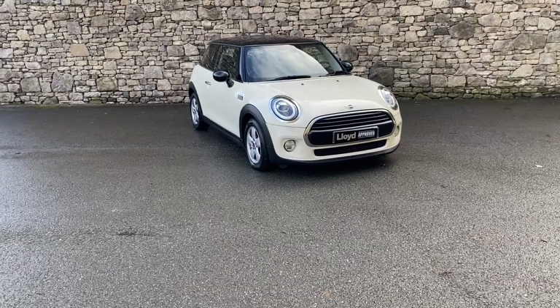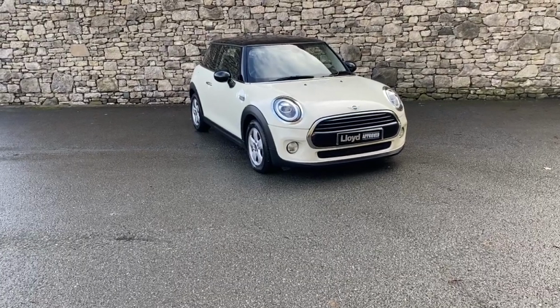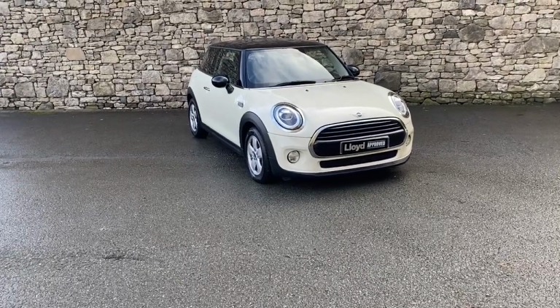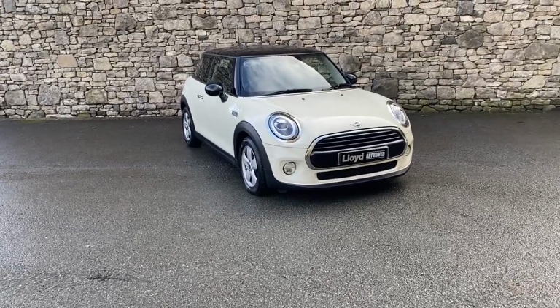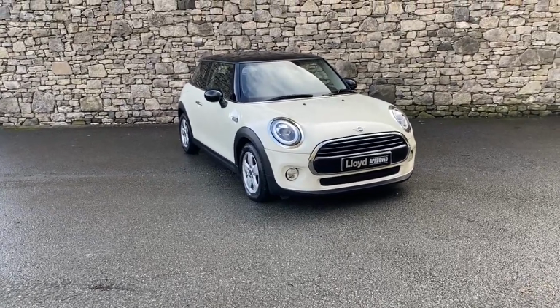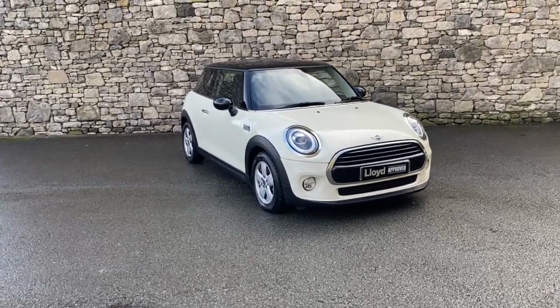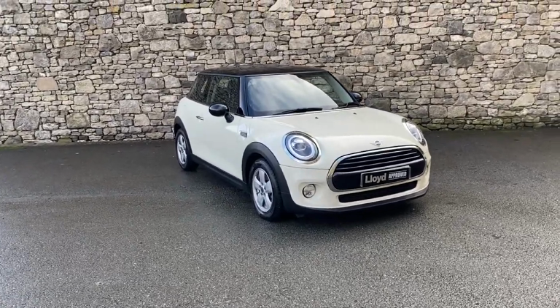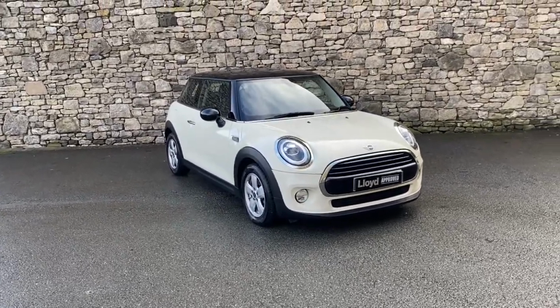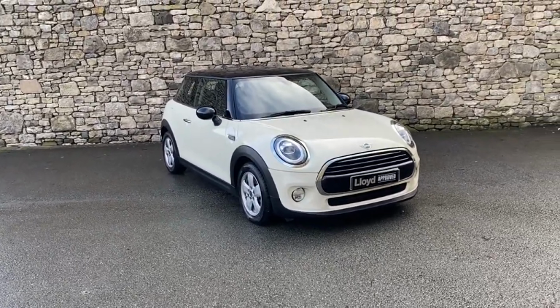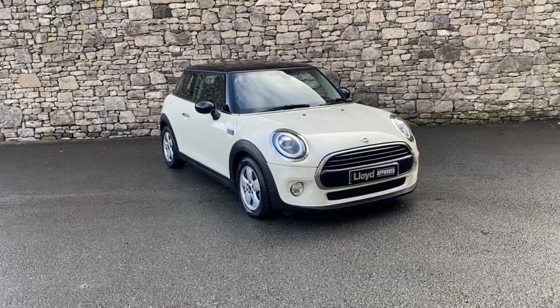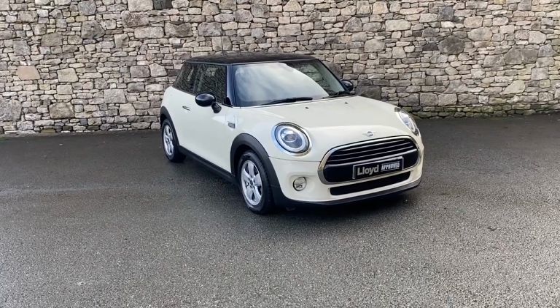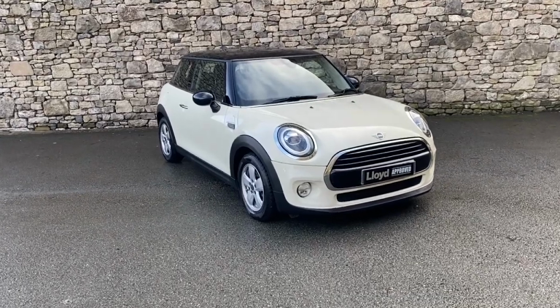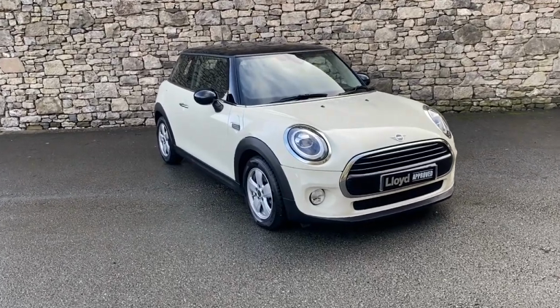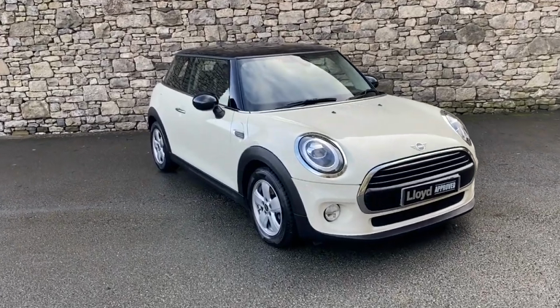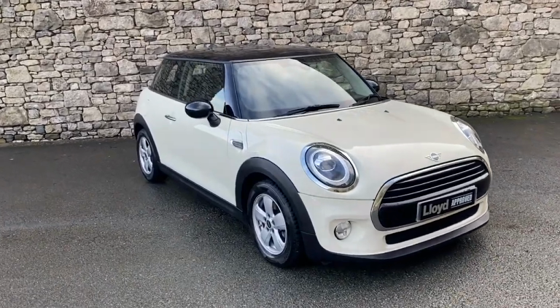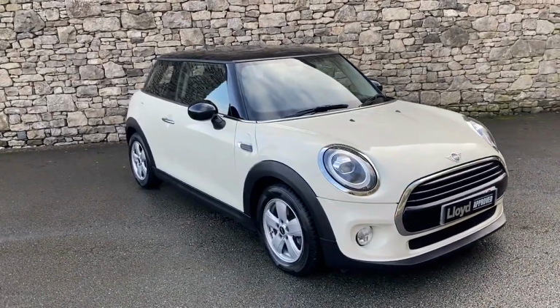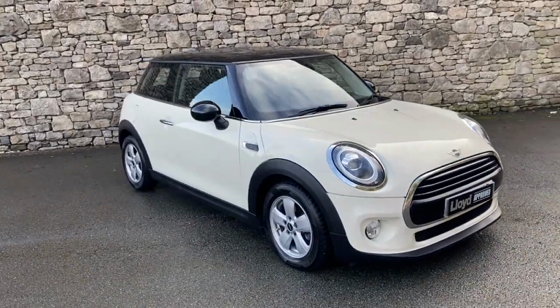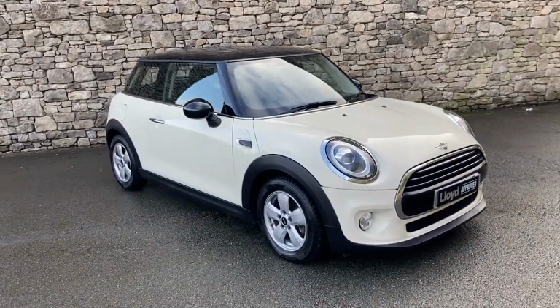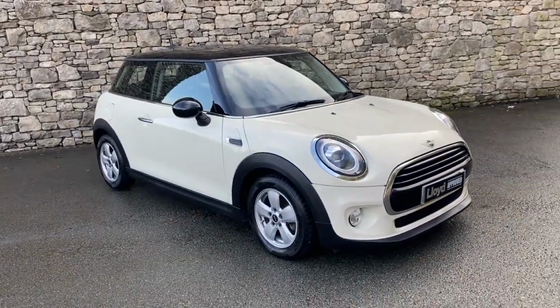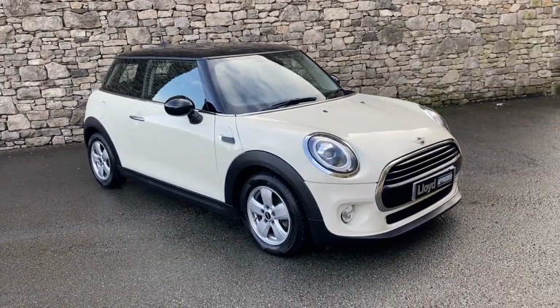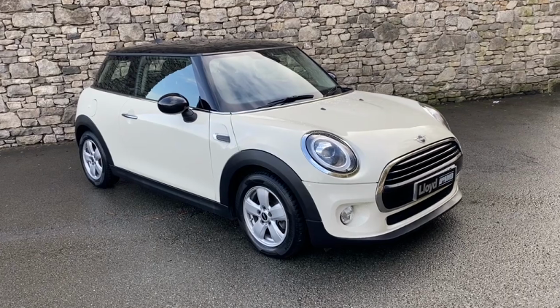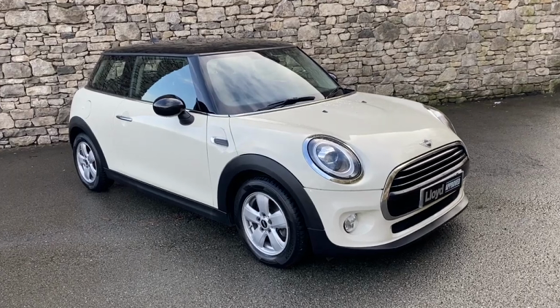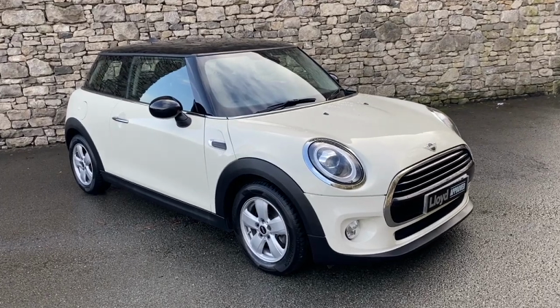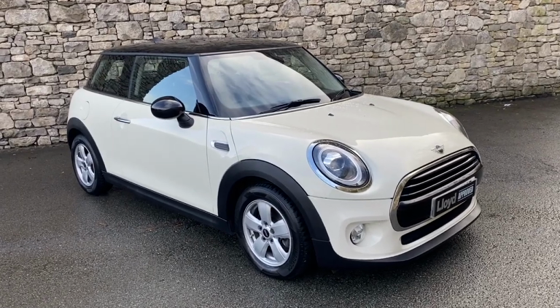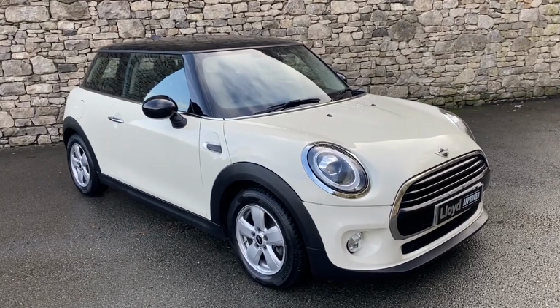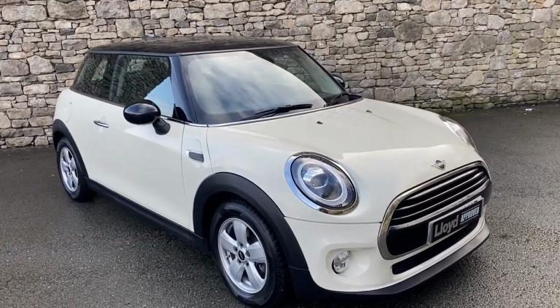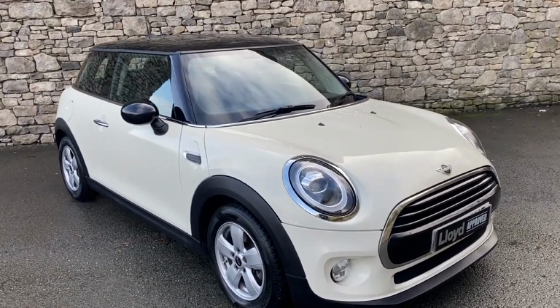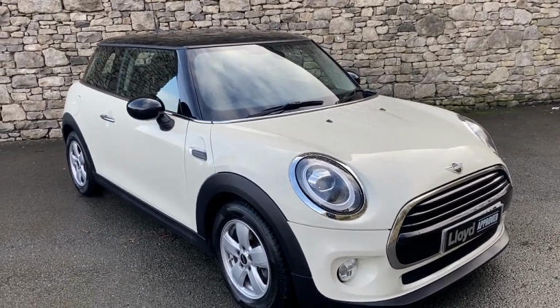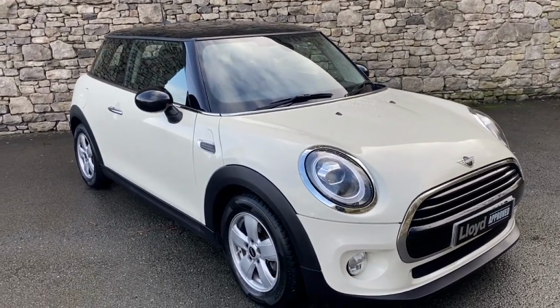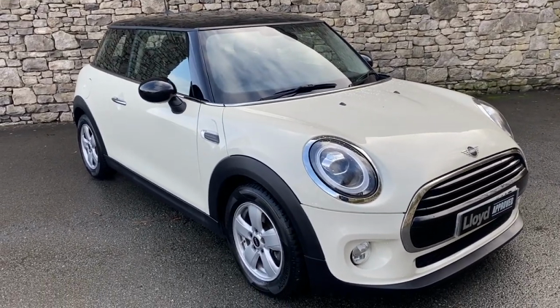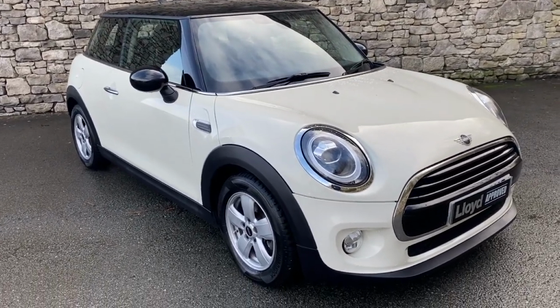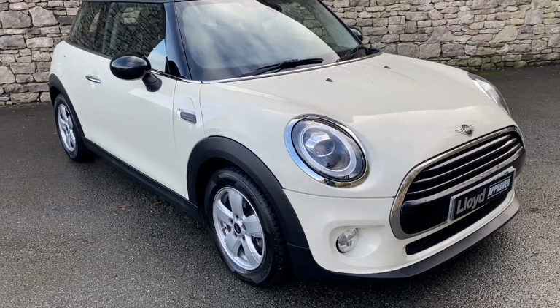Hi there, thank you for taking the time to view this video of the Mini Cooper 3-door in pepper white that we have here with us at South Lakes Approved. Just wanted to go through a couple of key features of the car with you and show you a bit more detail so you can see what a lovely looking car it is.